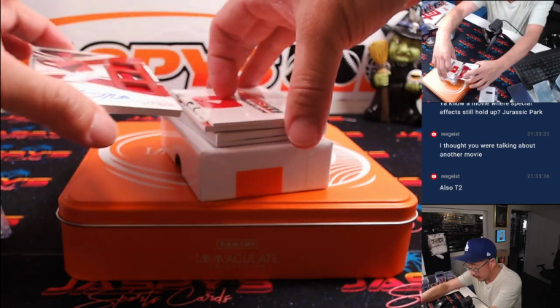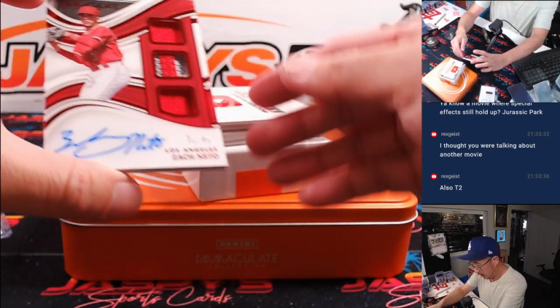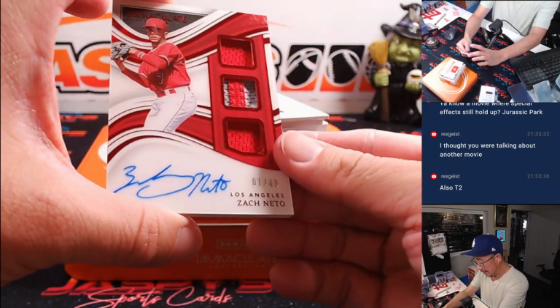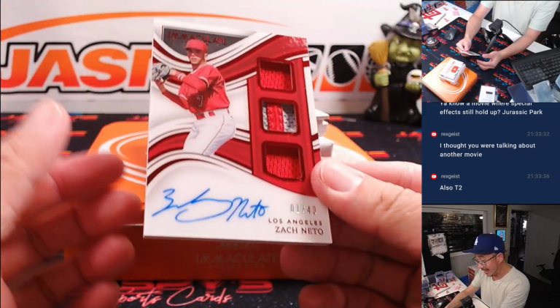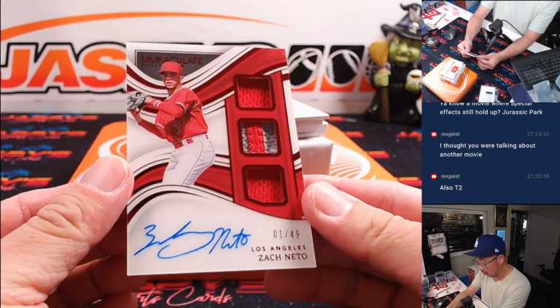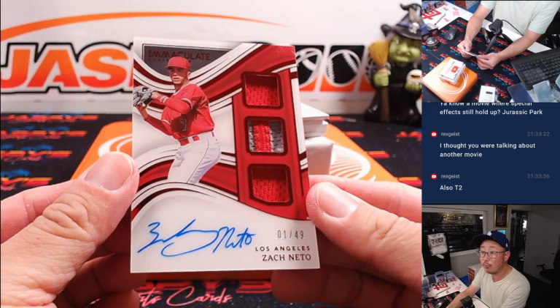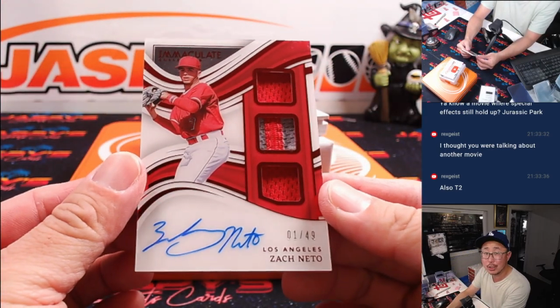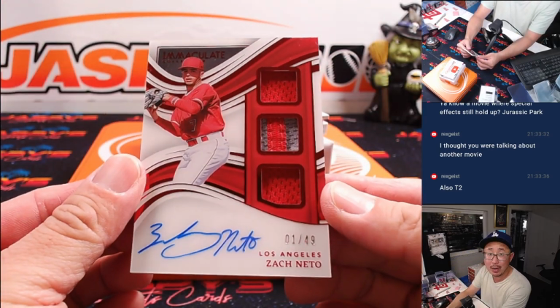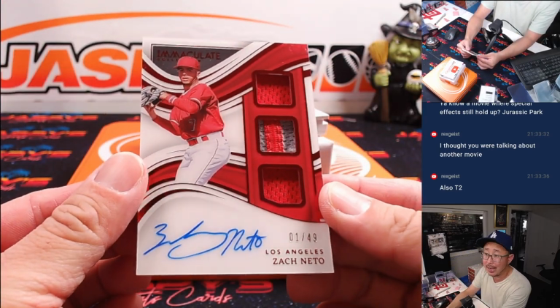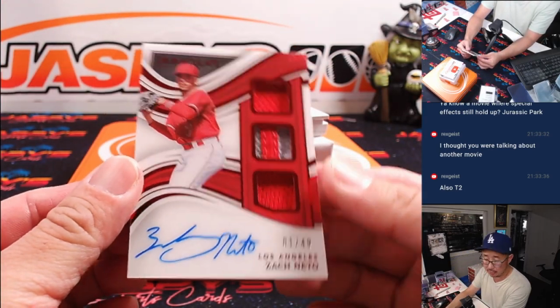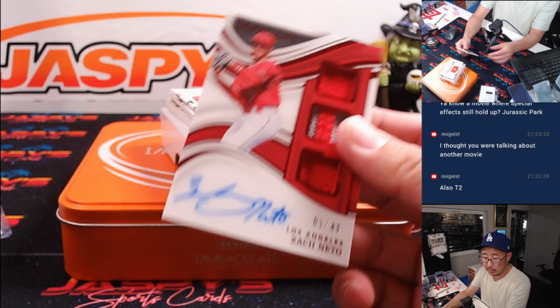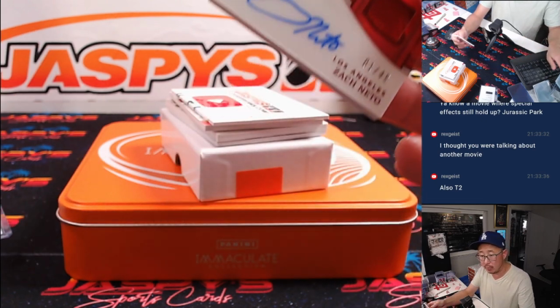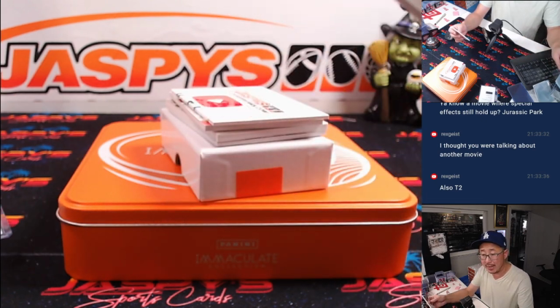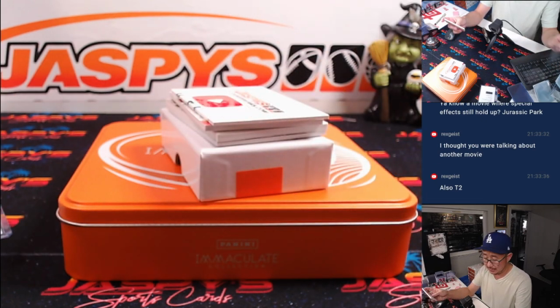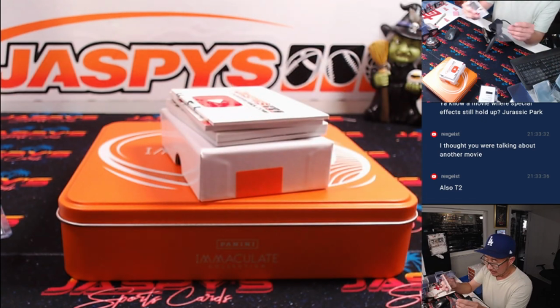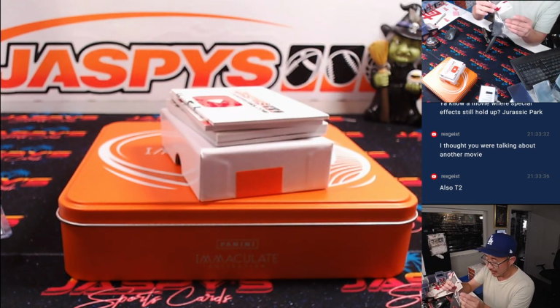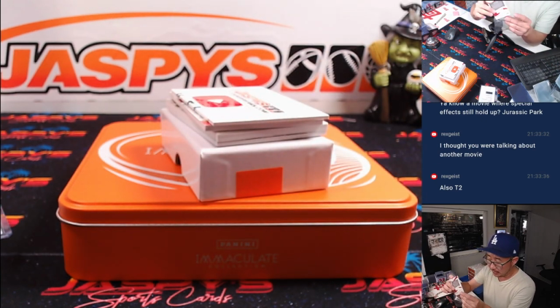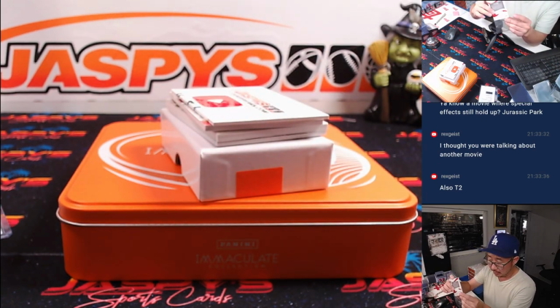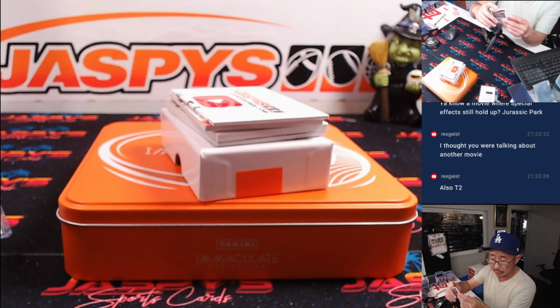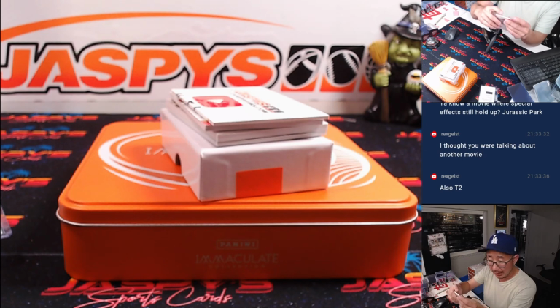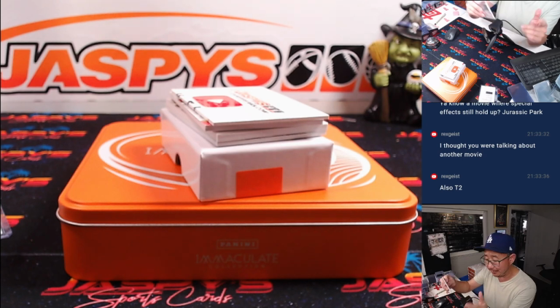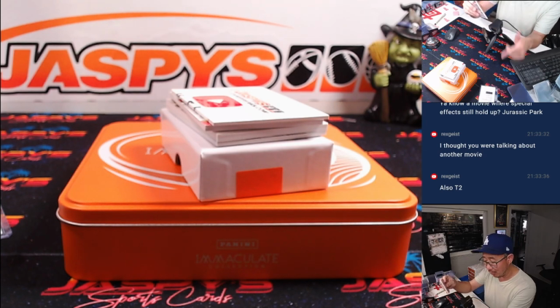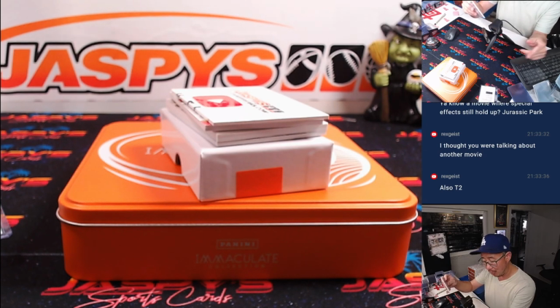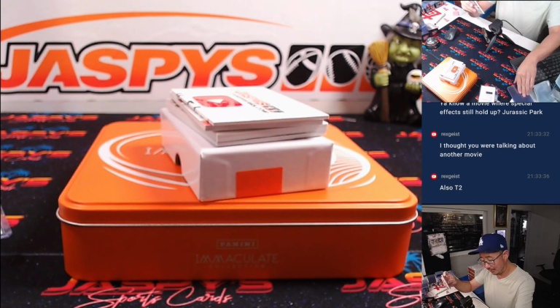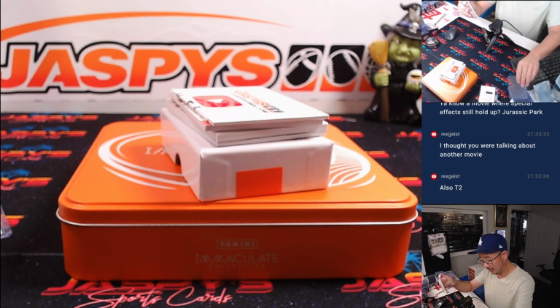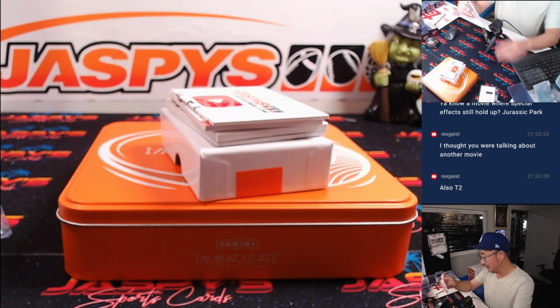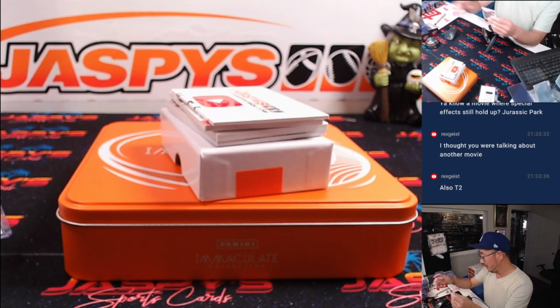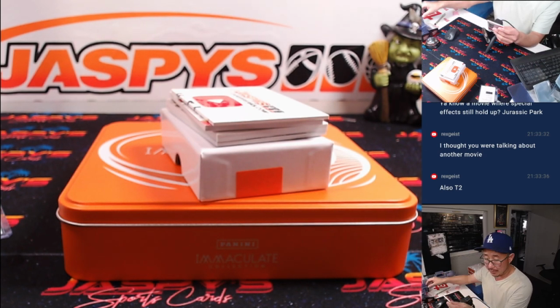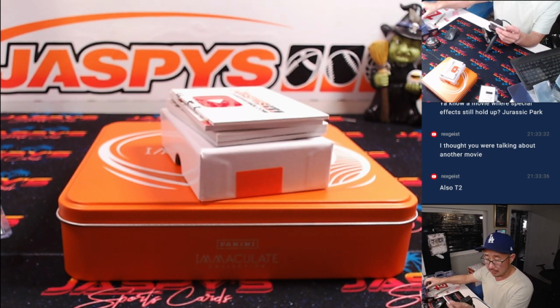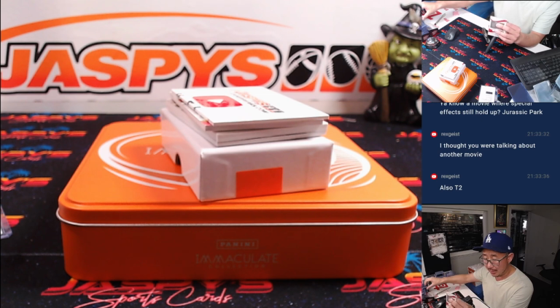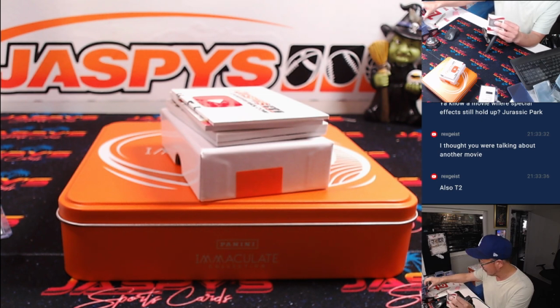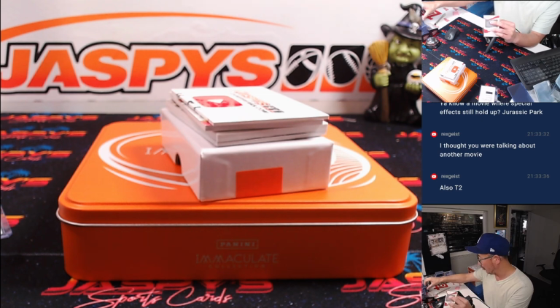Here is Zach Neto, one out of 49 — triple relic and autograph. That'll be for Matthew S. So Matthew zero and one. Matthew L with zero and one, and Matthew S with number one.